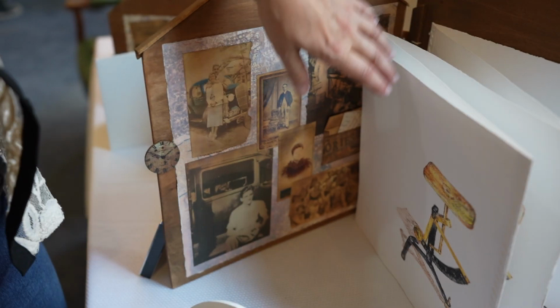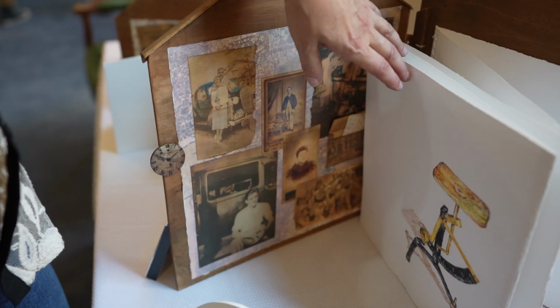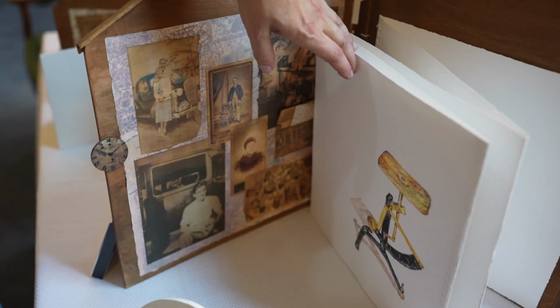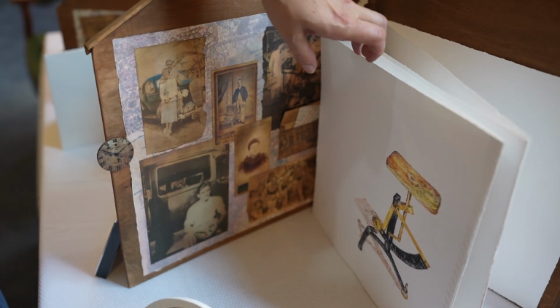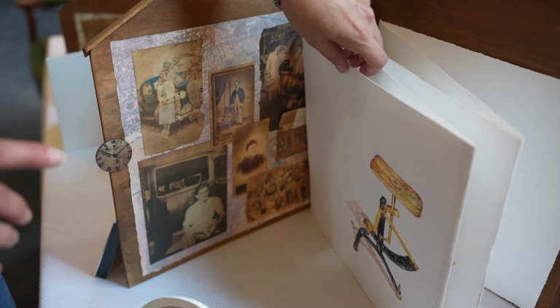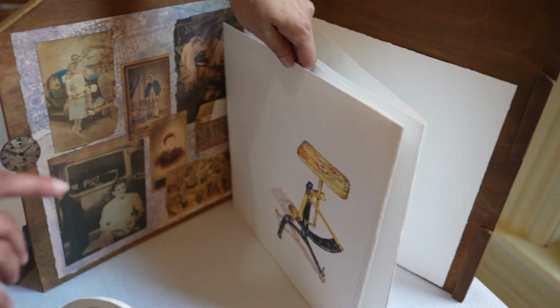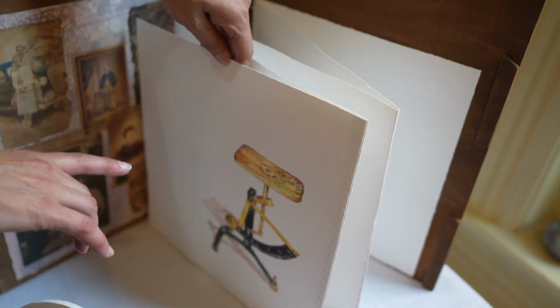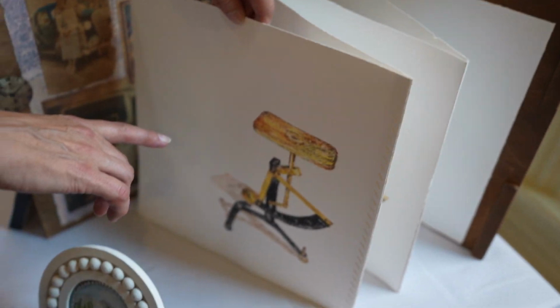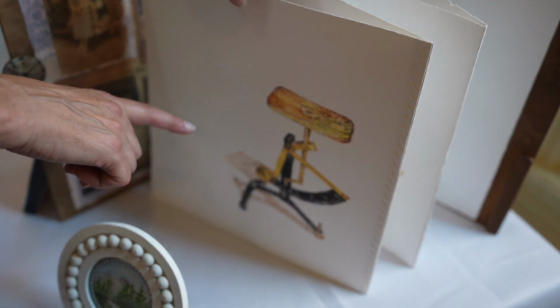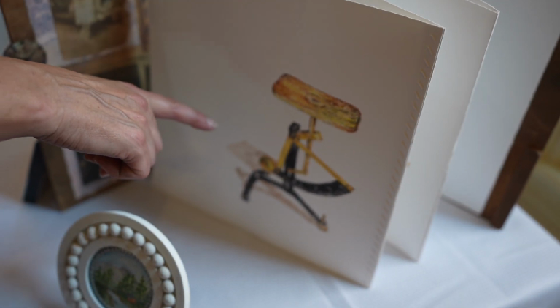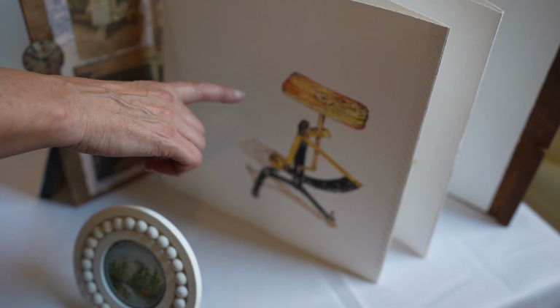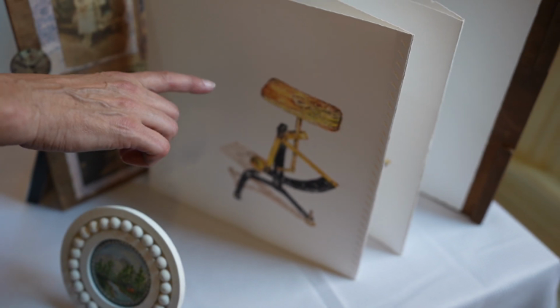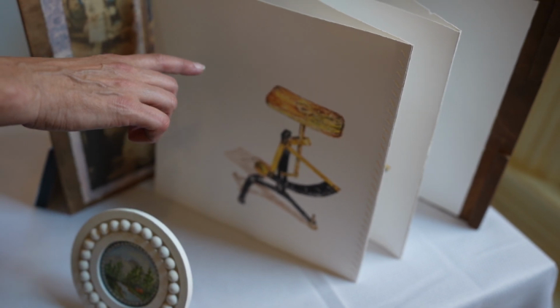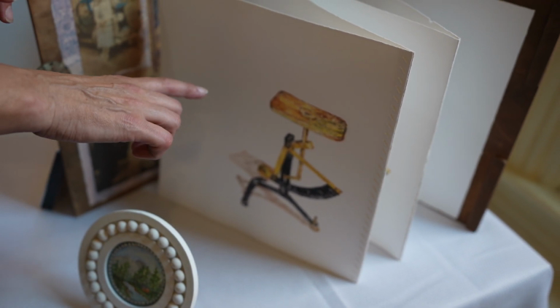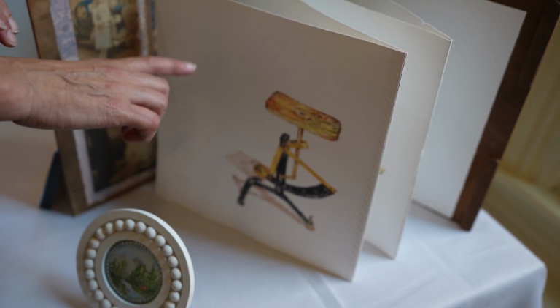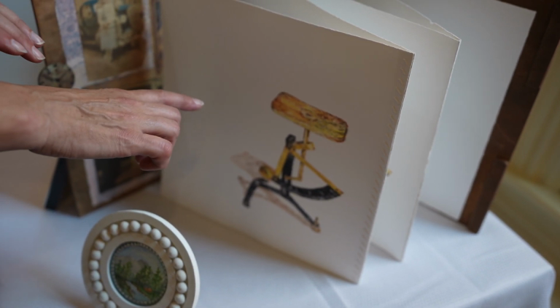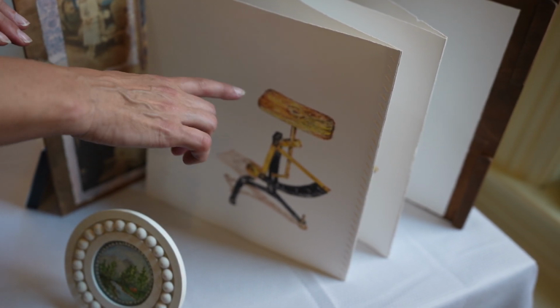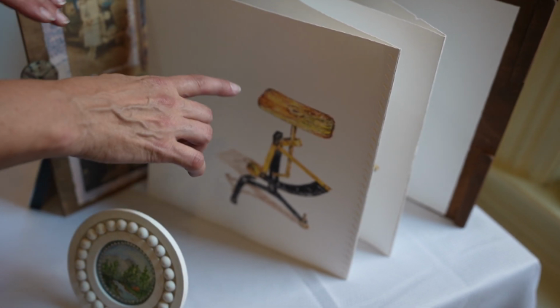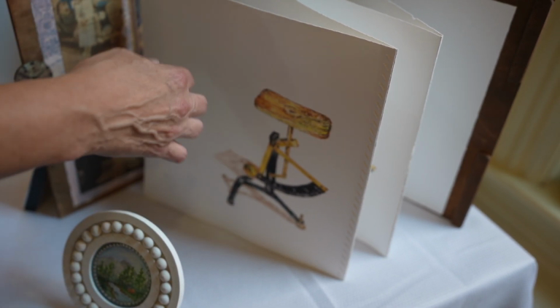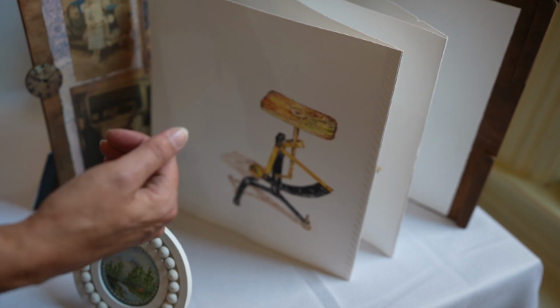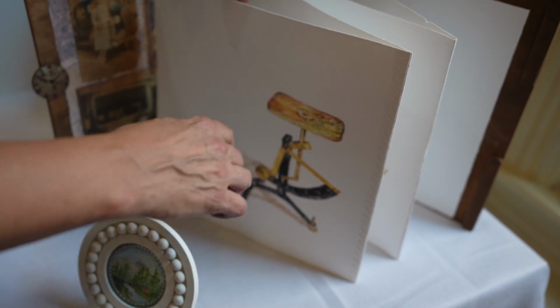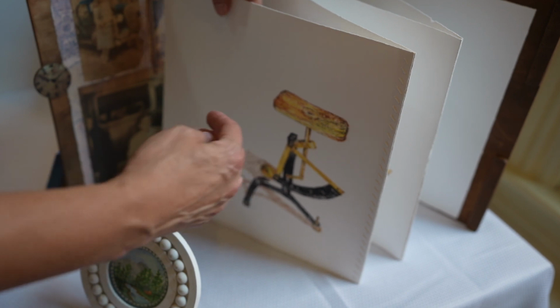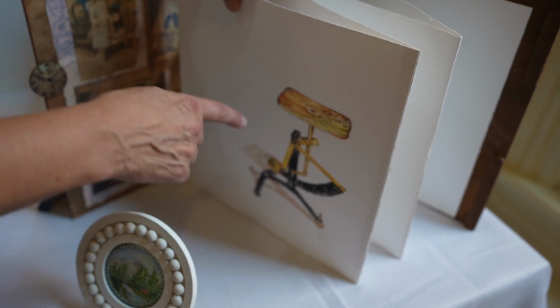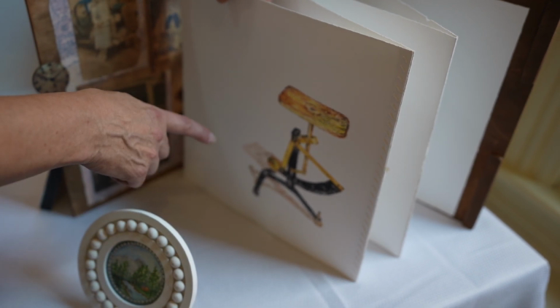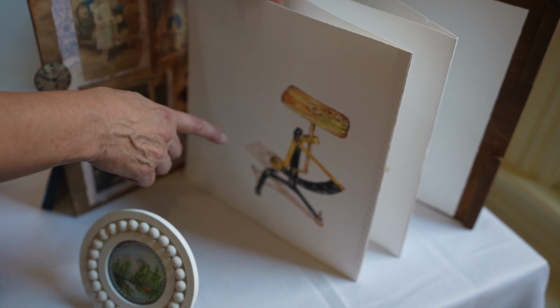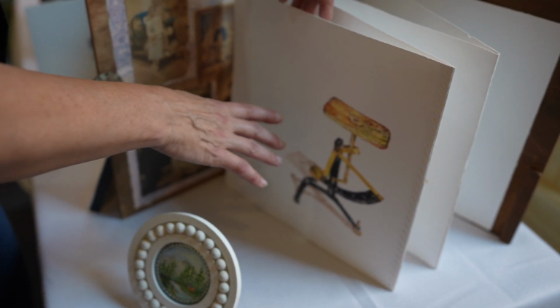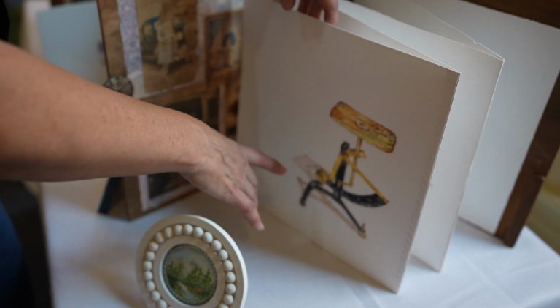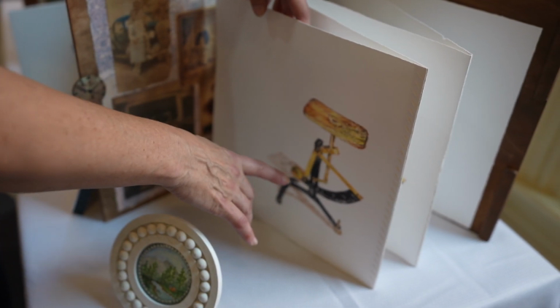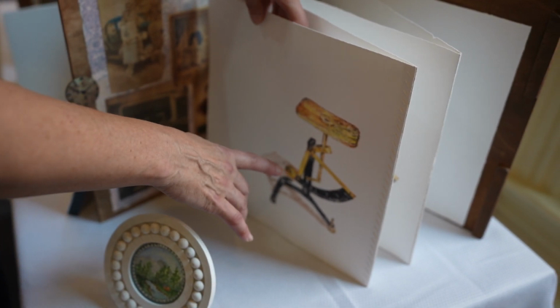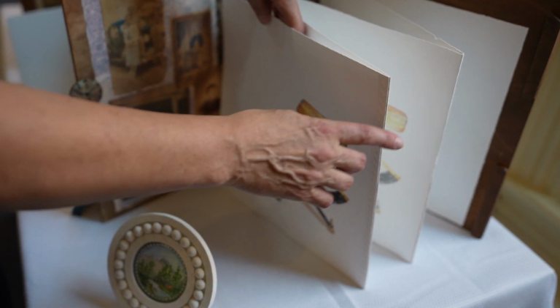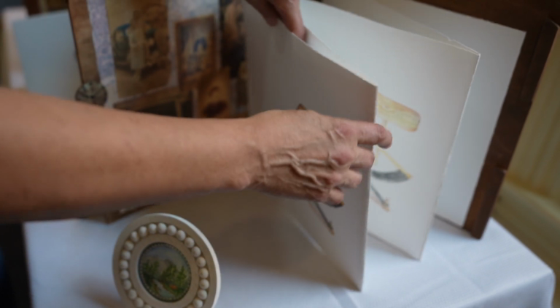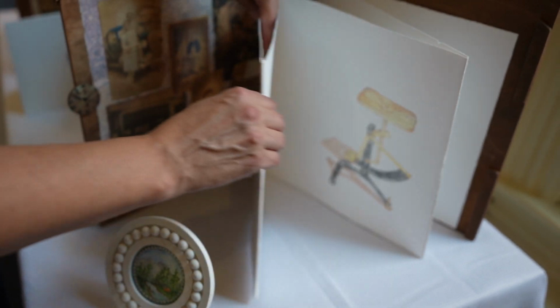And because he worked in a grocery store, this little weight is a piece of antique that I have. And I use the weight when I do the screen print. I draw on the screen for this one, and I print it.